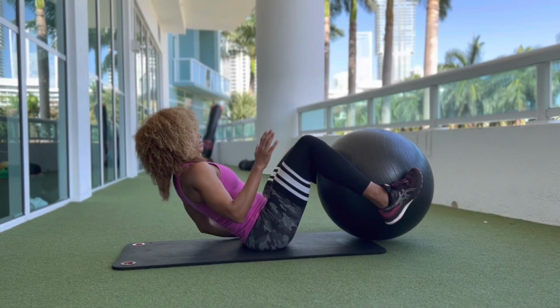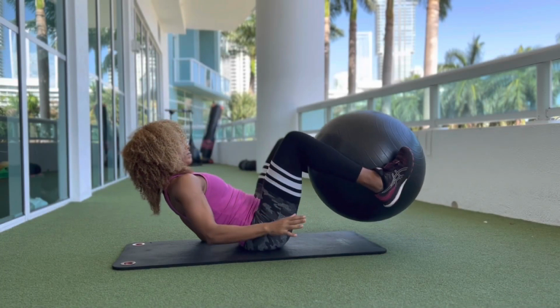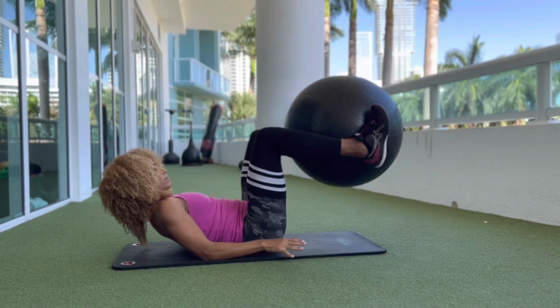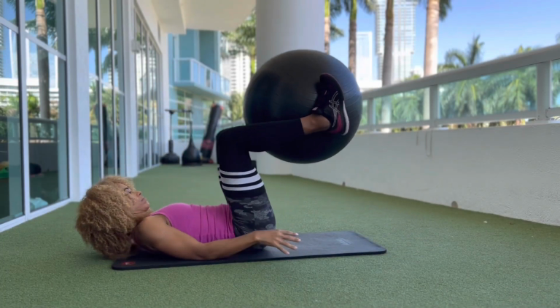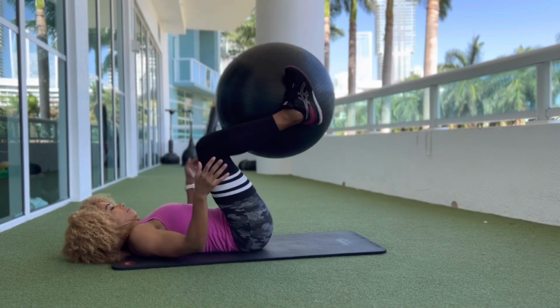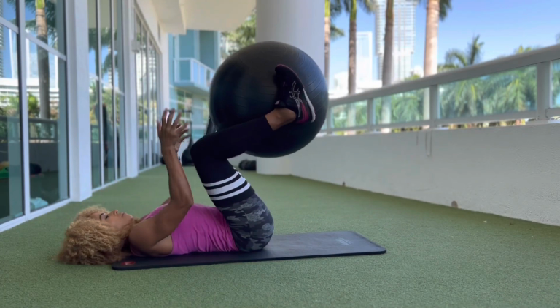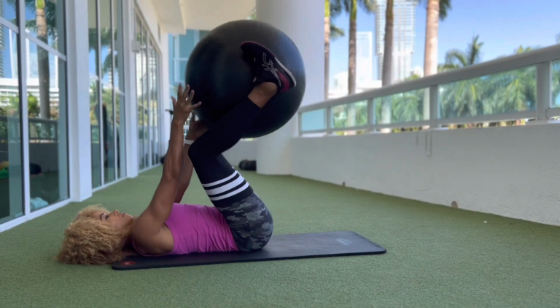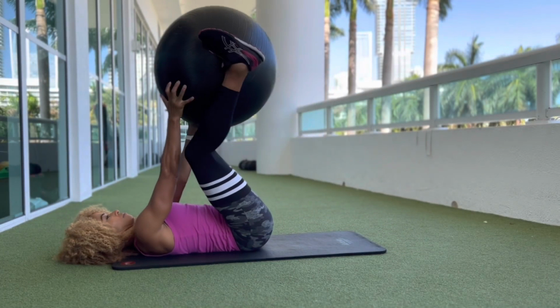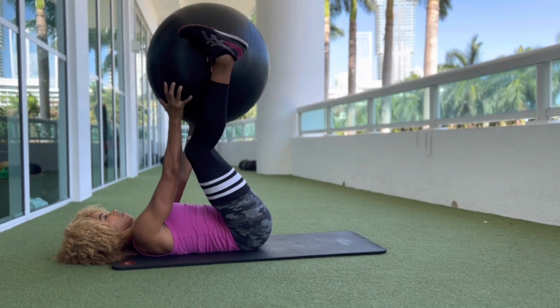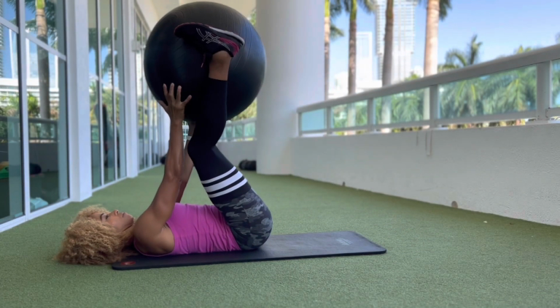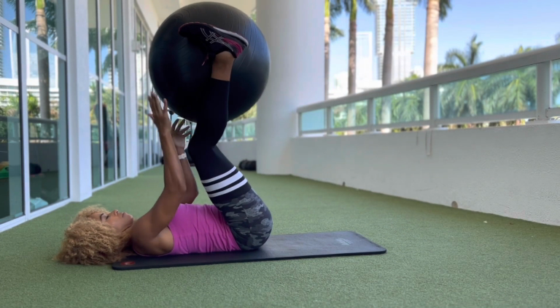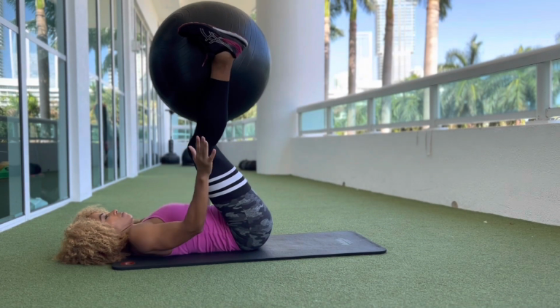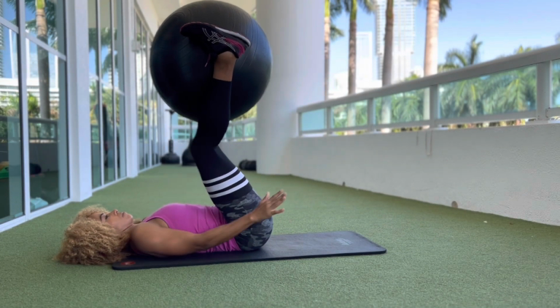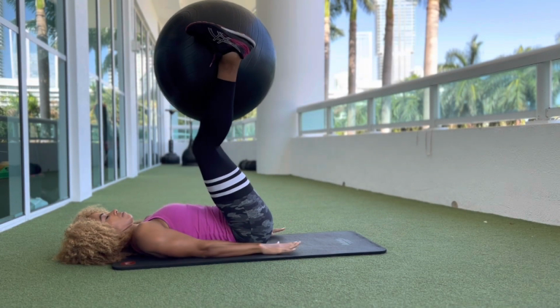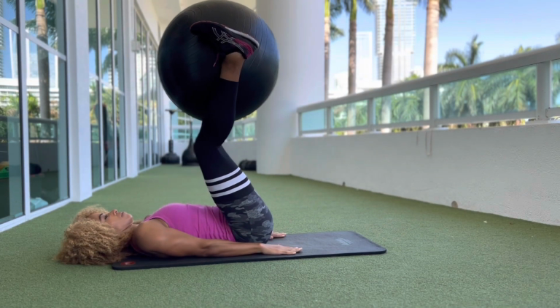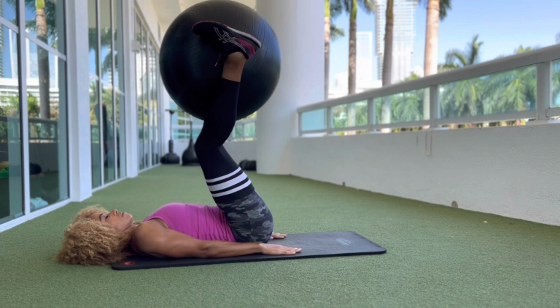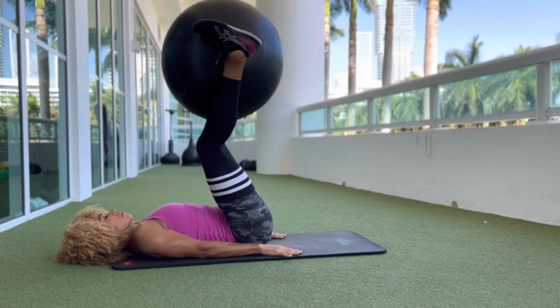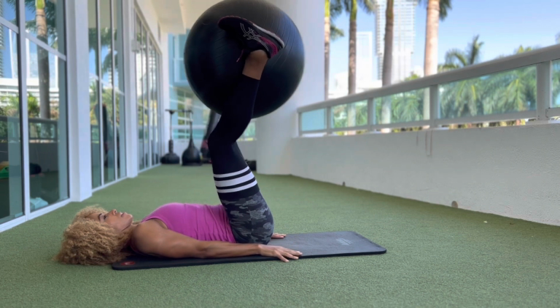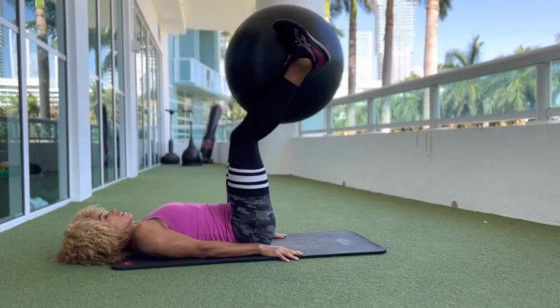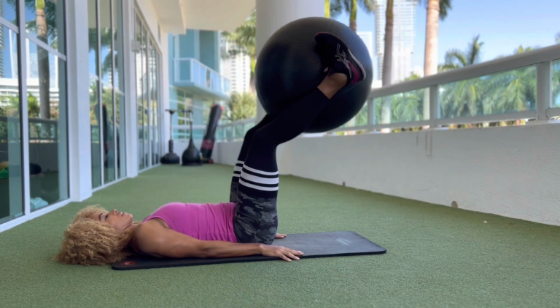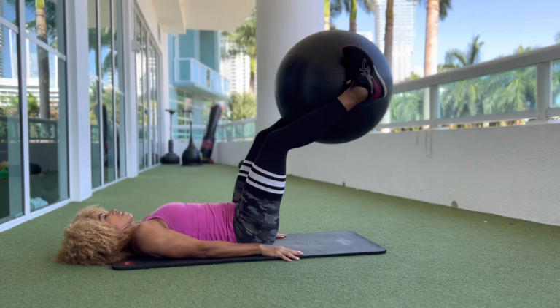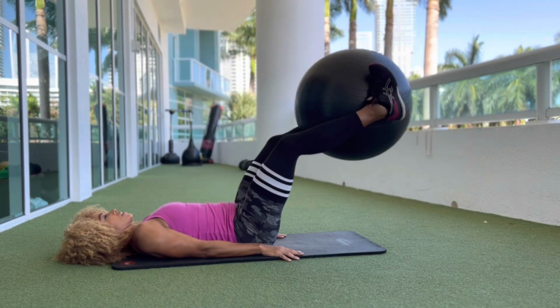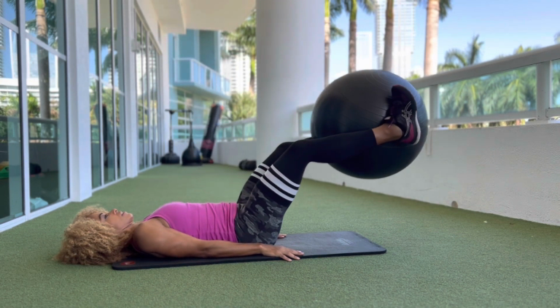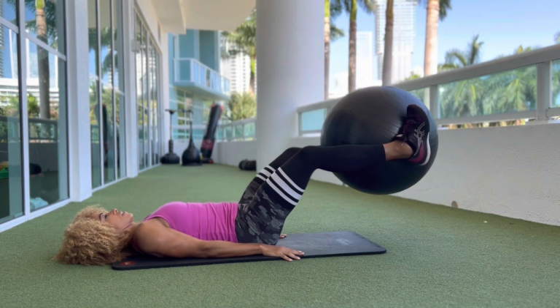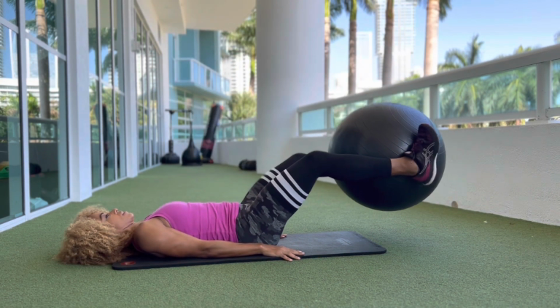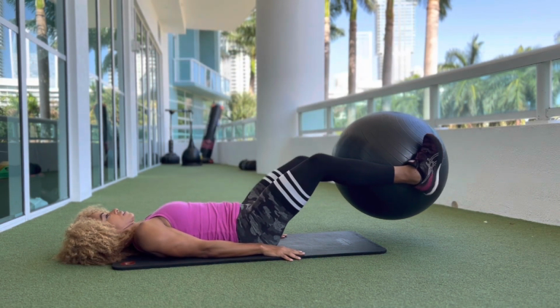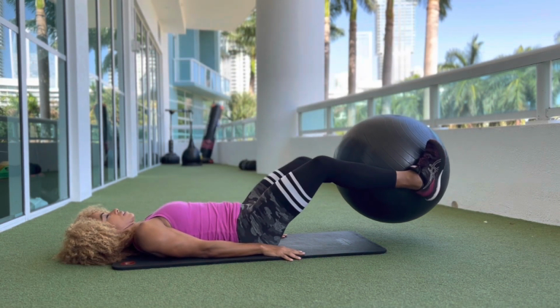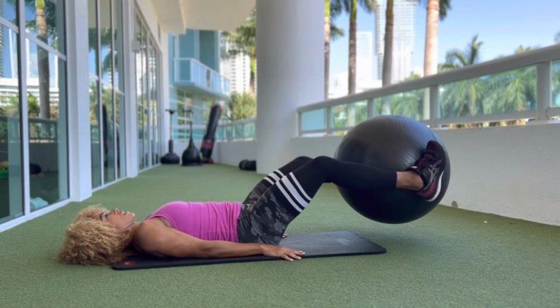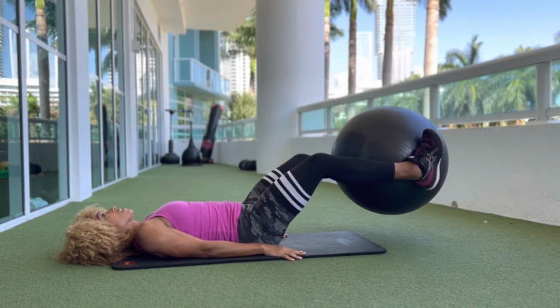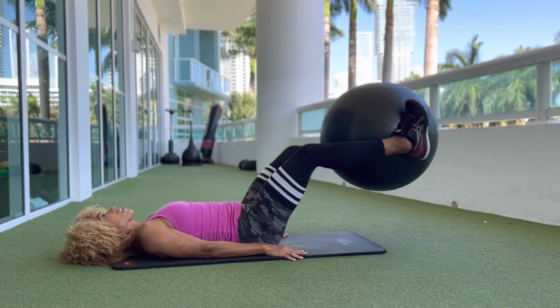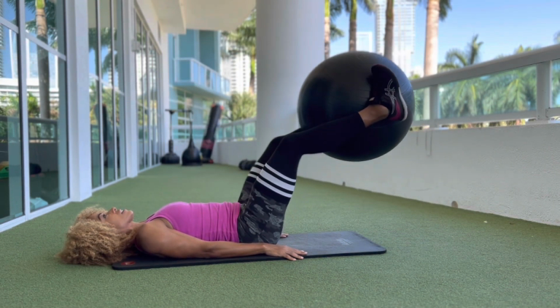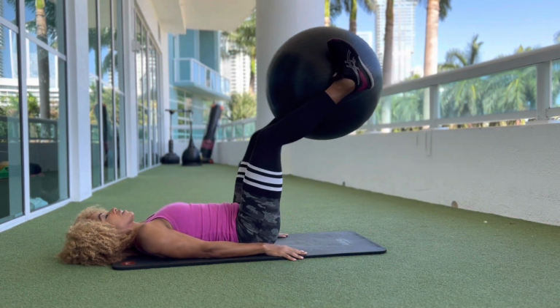Here's how to do the leg lift with a ball. This is a great exercise for developing strength in your abdominals and your deep core muscles.